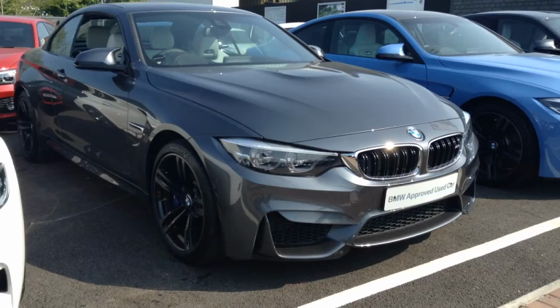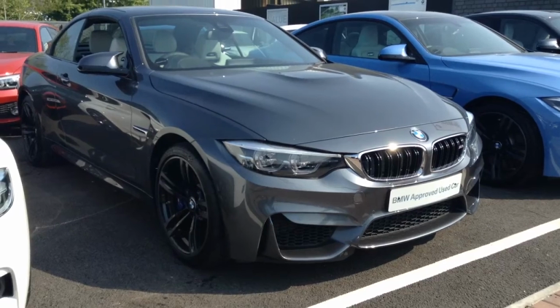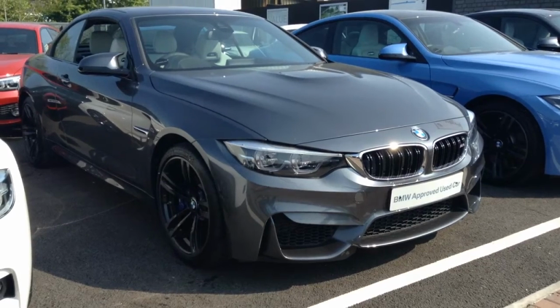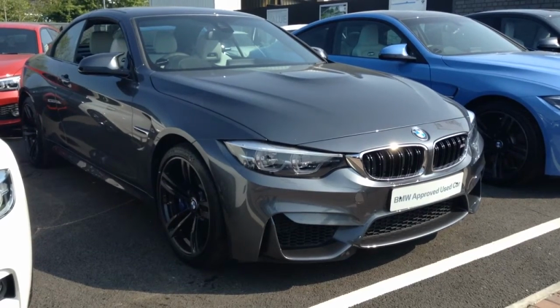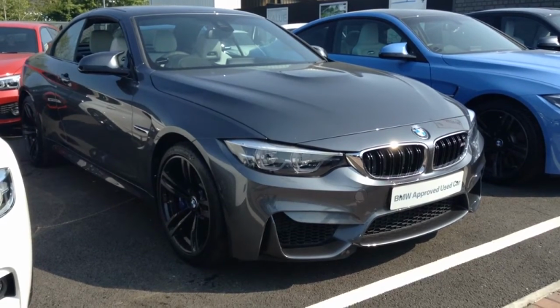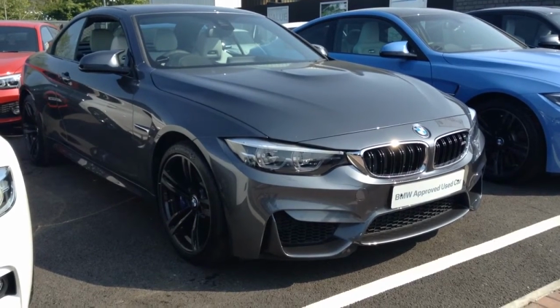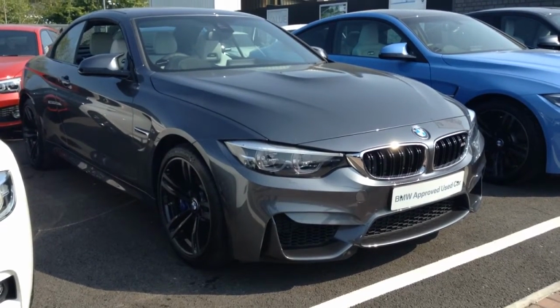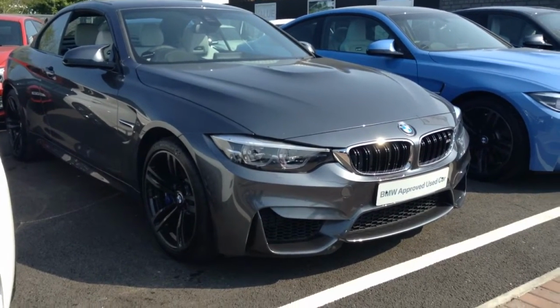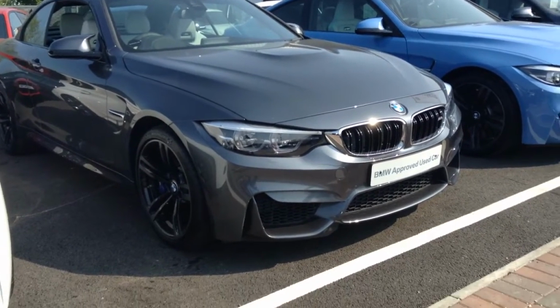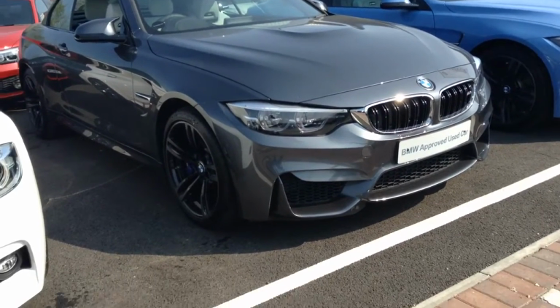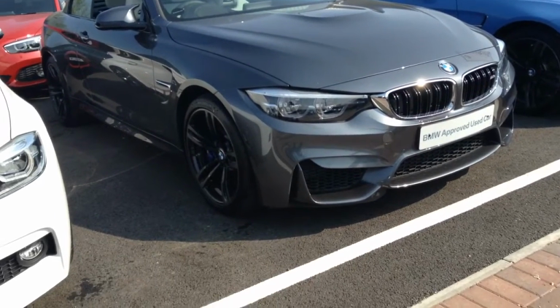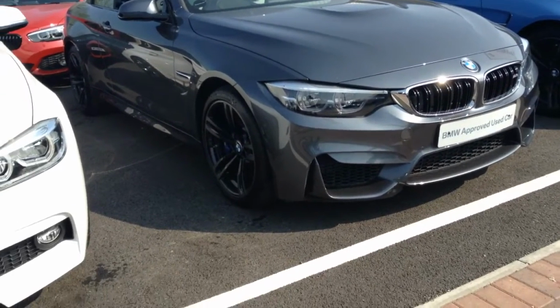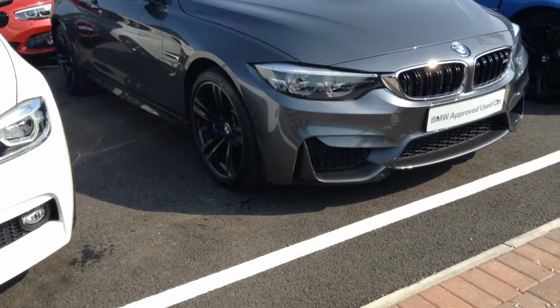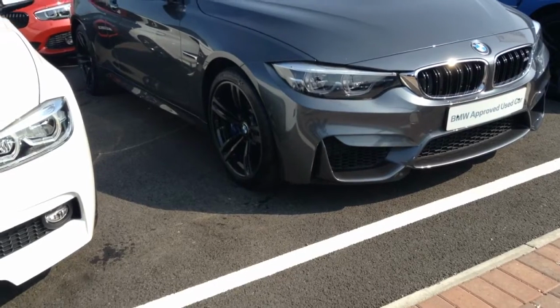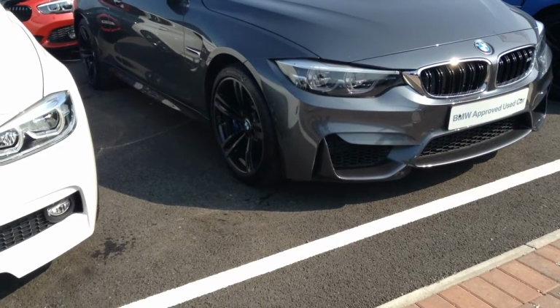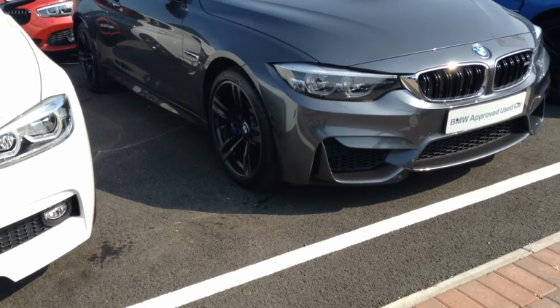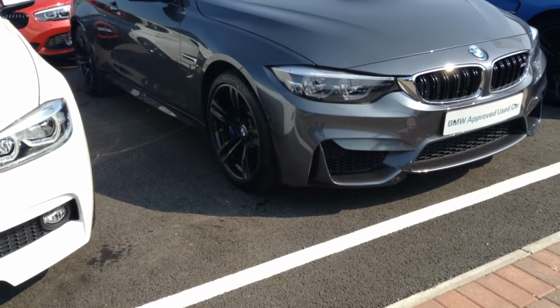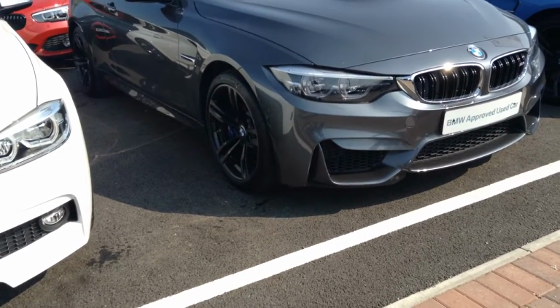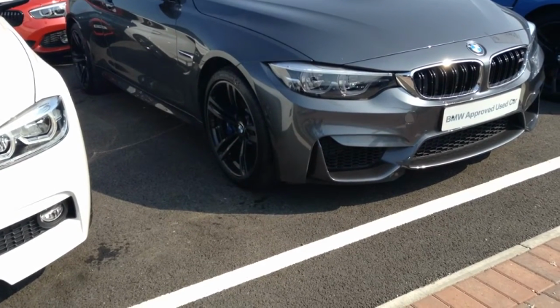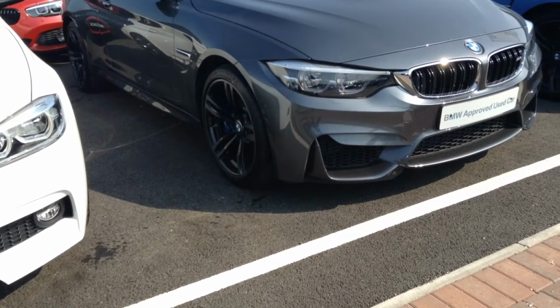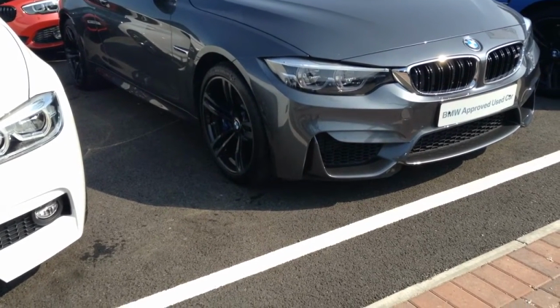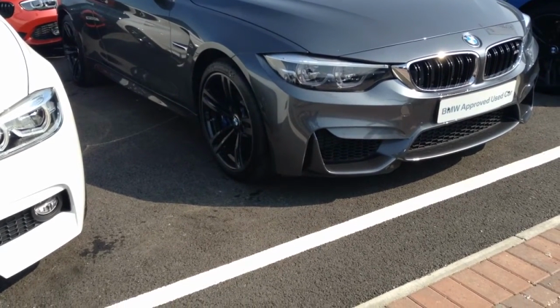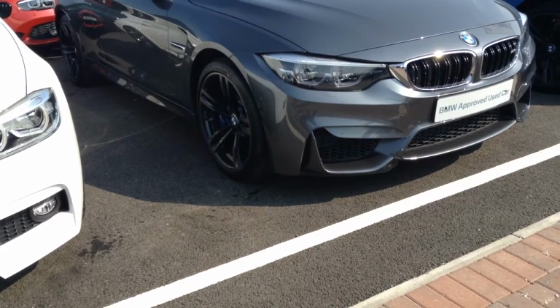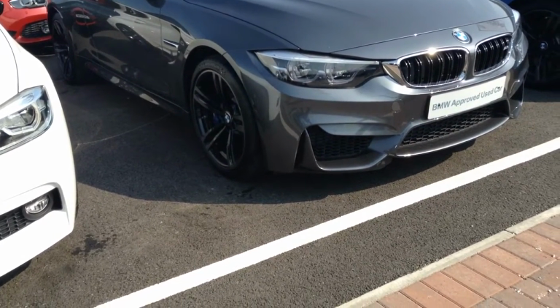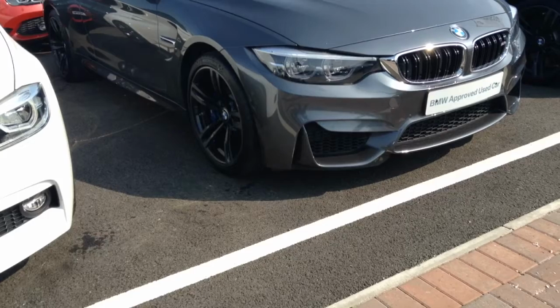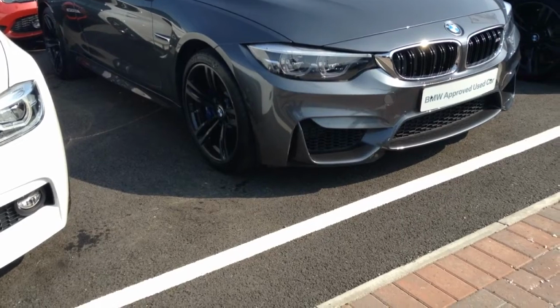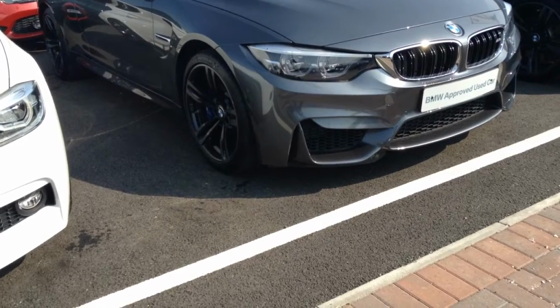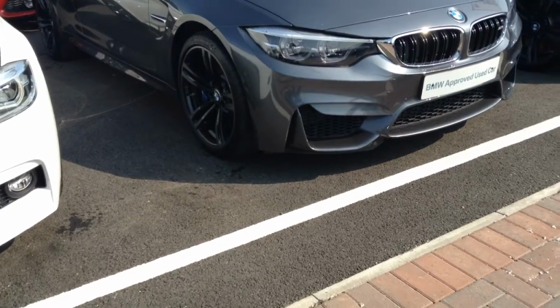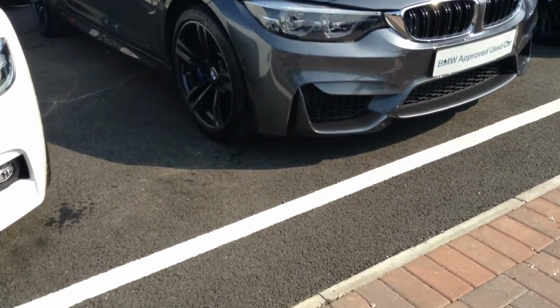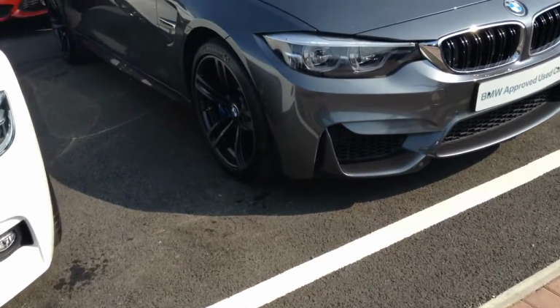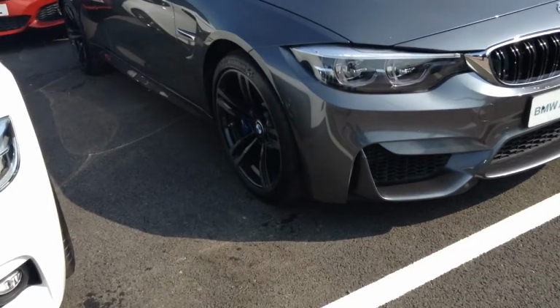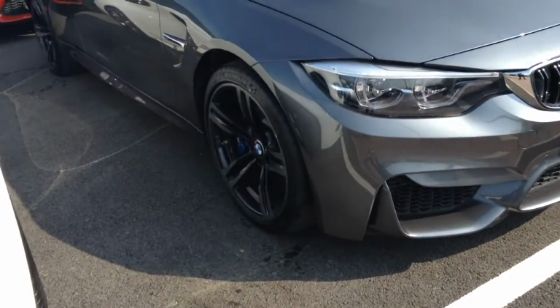Welcome to Stratstone BMW in Tyneside. We're proud to offer this BMW M4 in mineral grey with a Silverstone extended merino leather interior. Let me tell you a little bit about this.